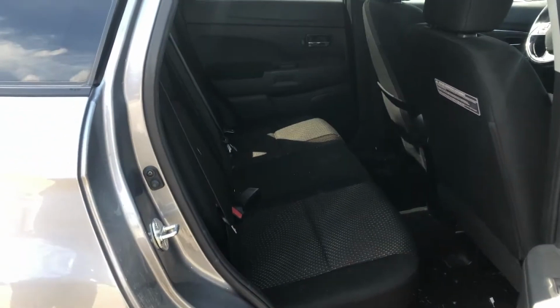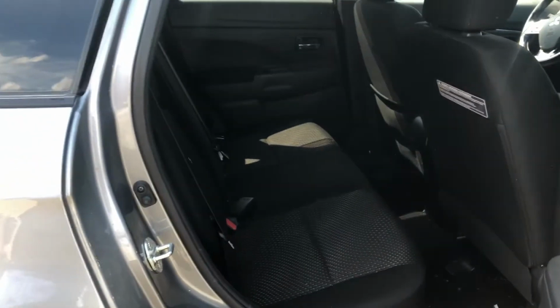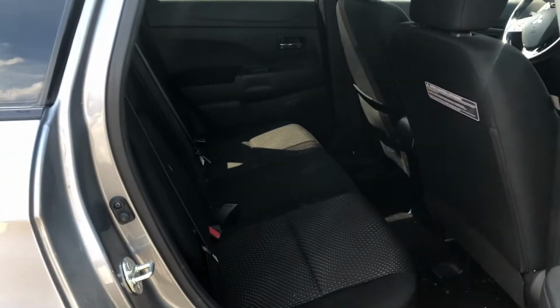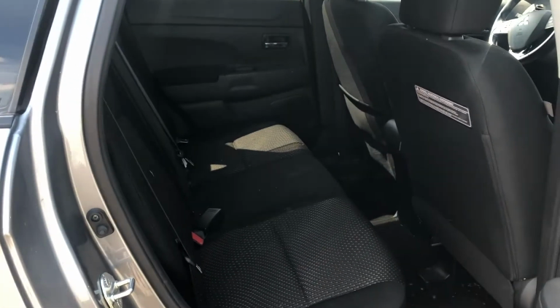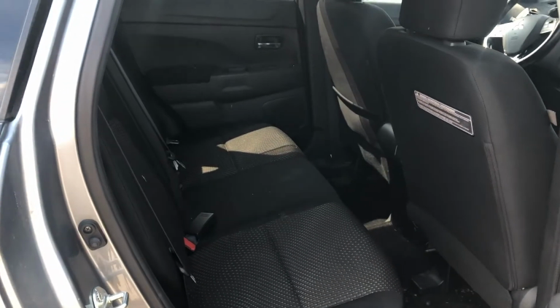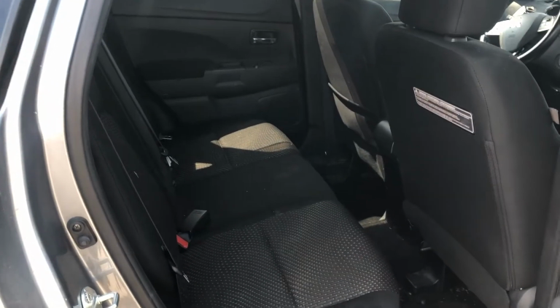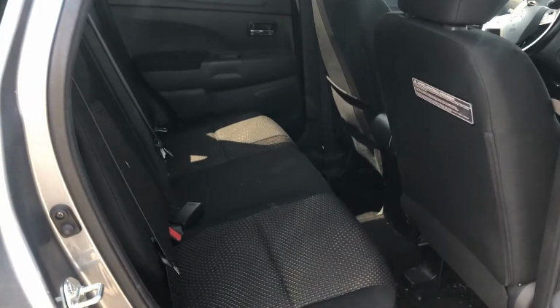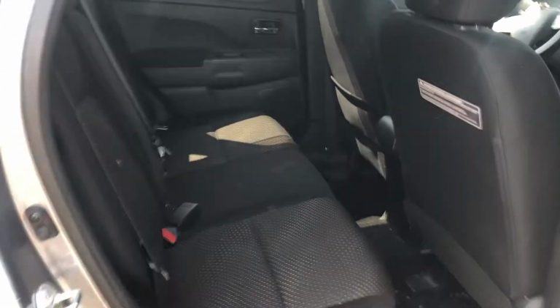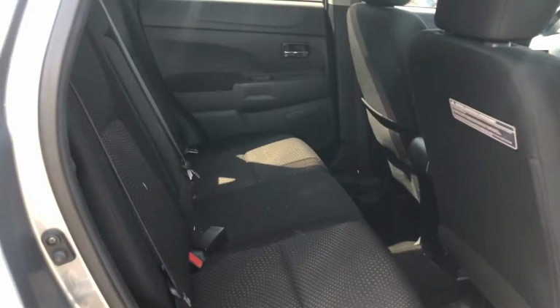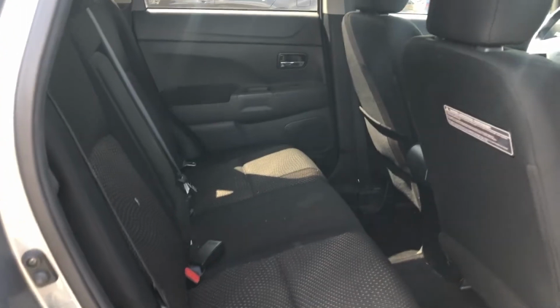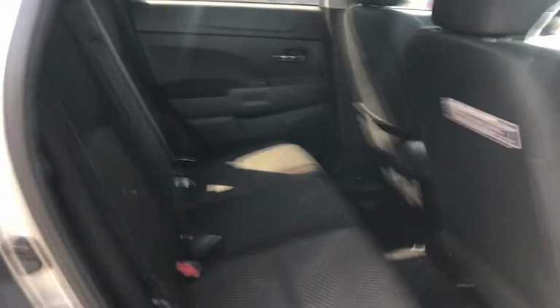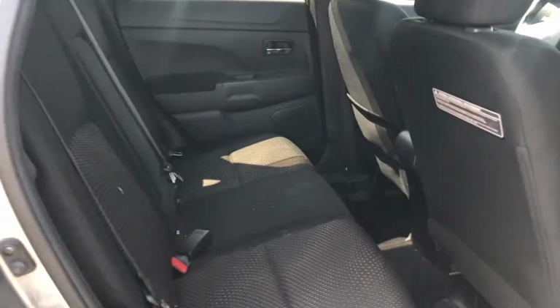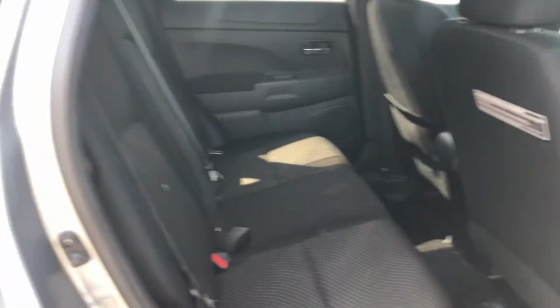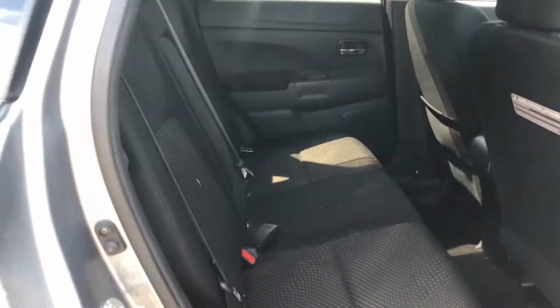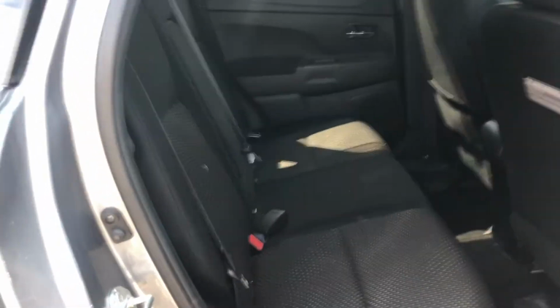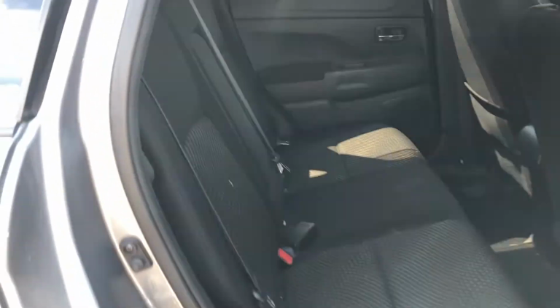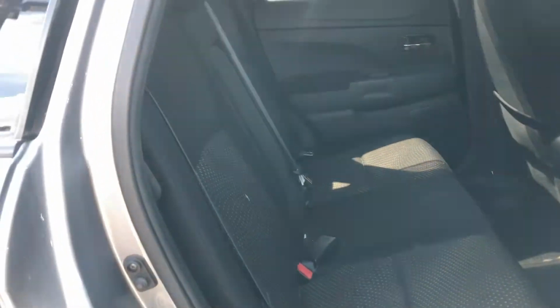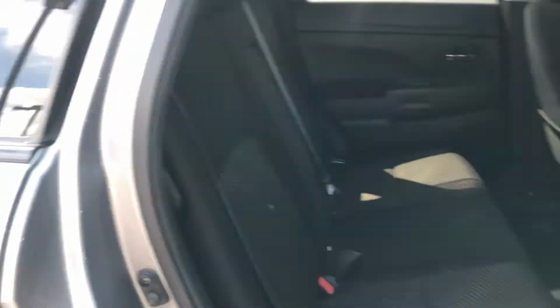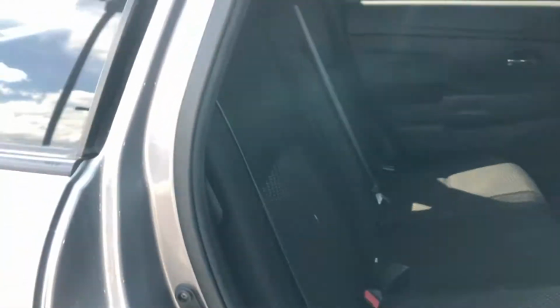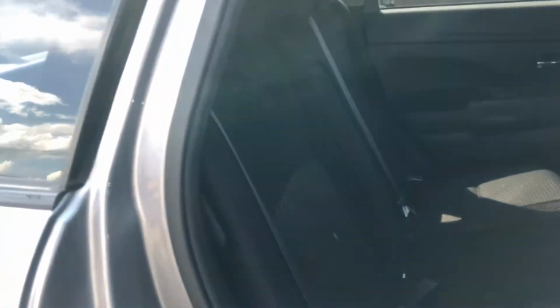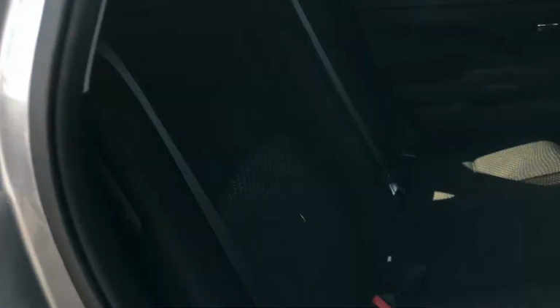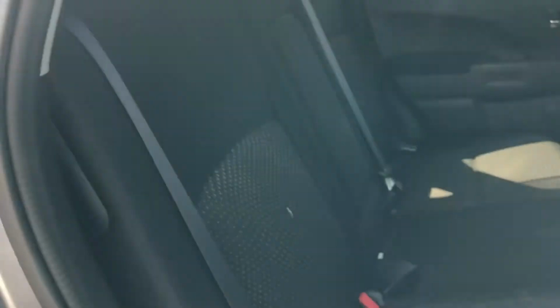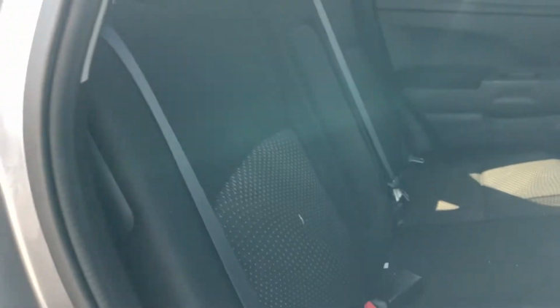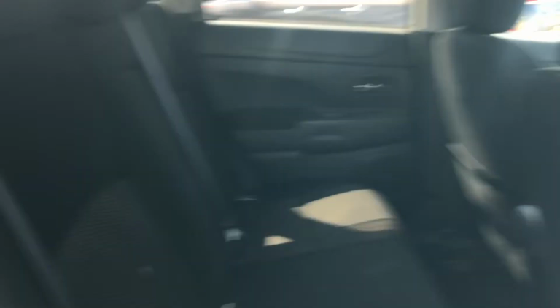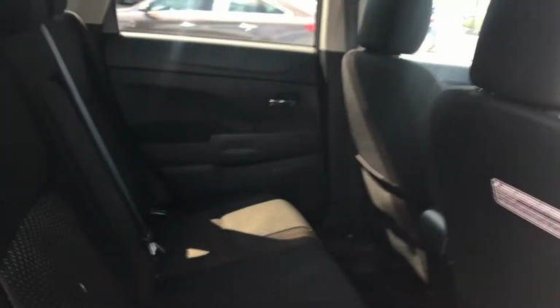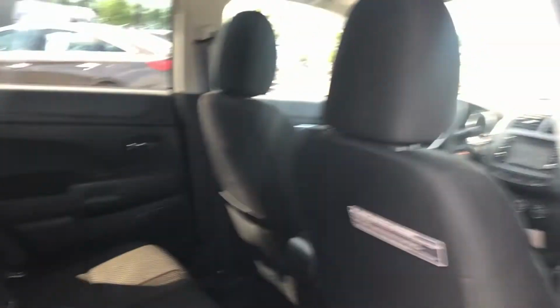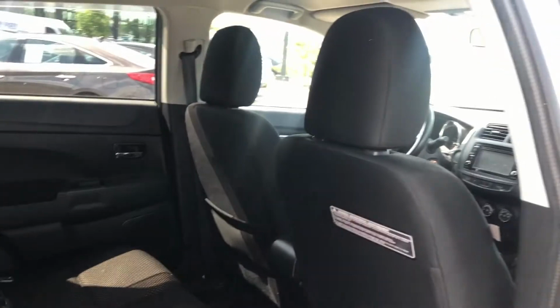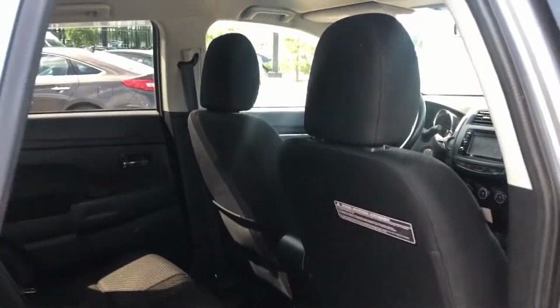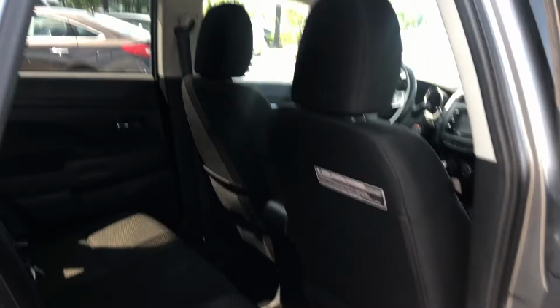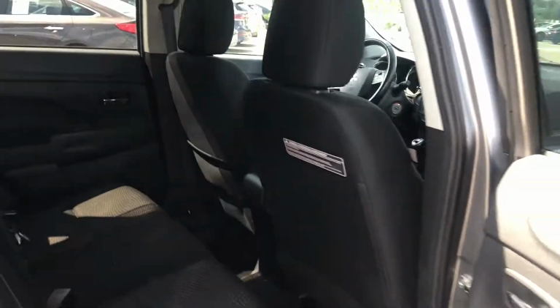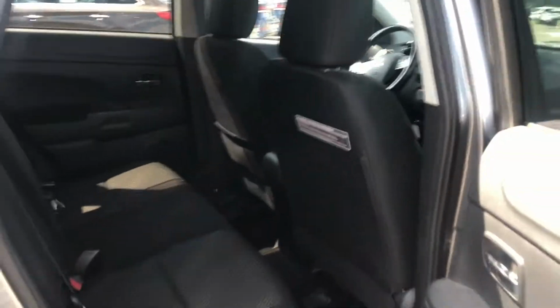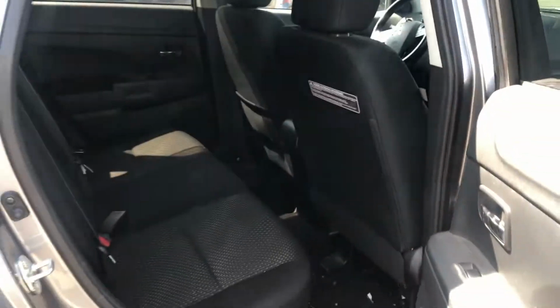In the back, you've got lots of legroom and lots of headroom. Don't mind the cleanliness — it's going to get a full detail. So lots of space in there for your passengers.